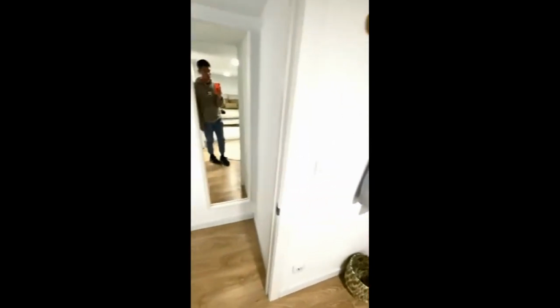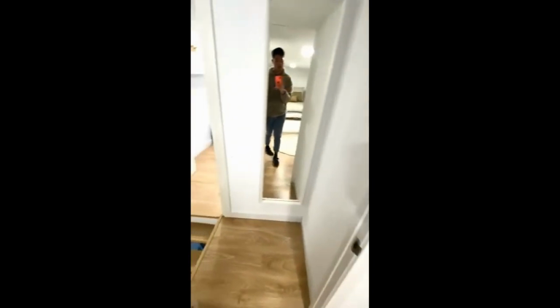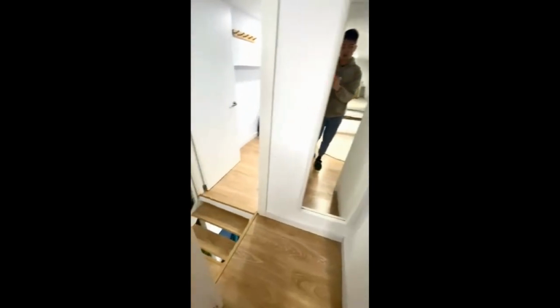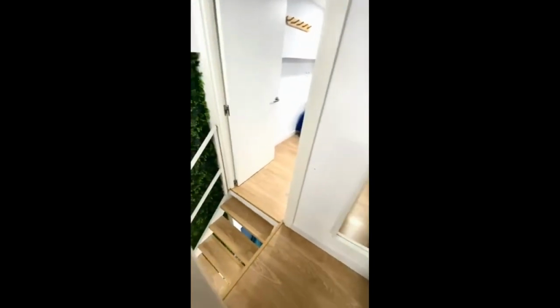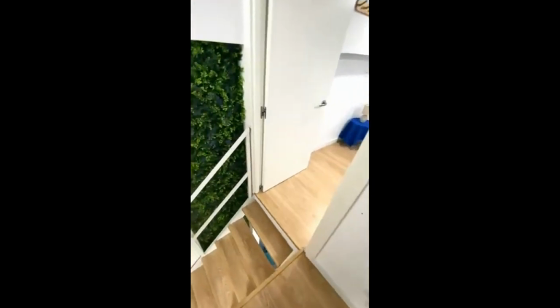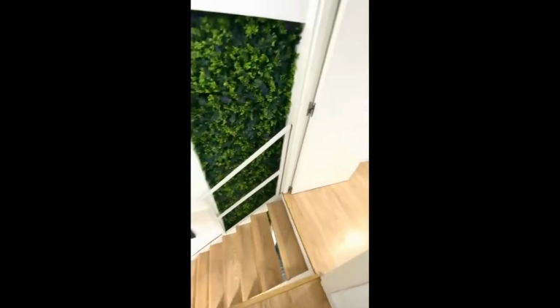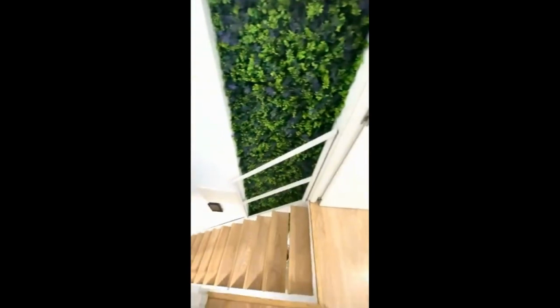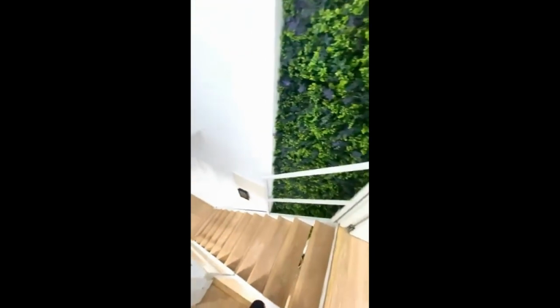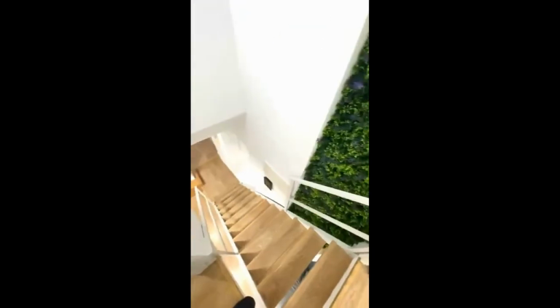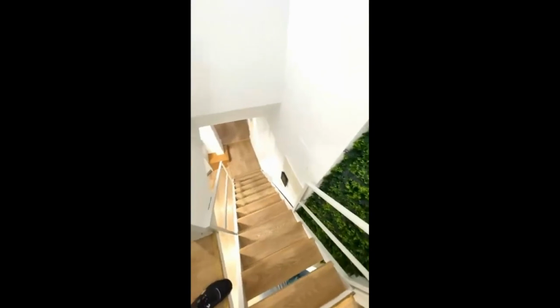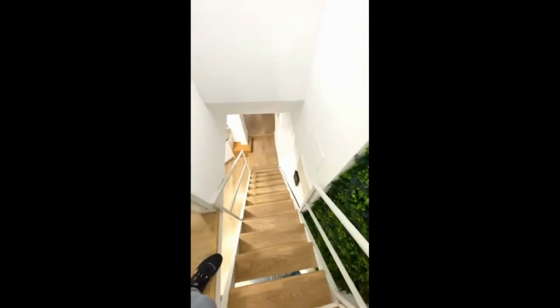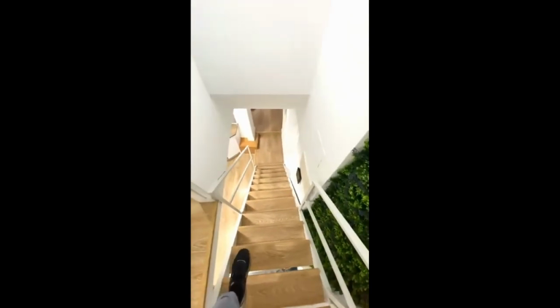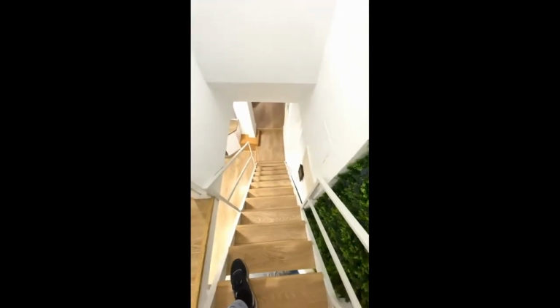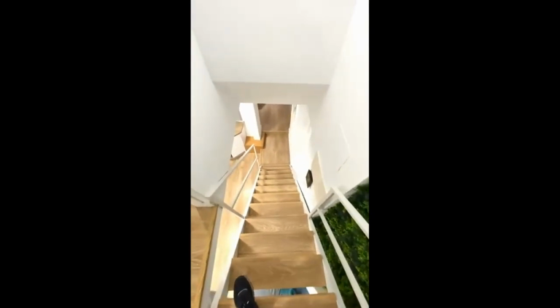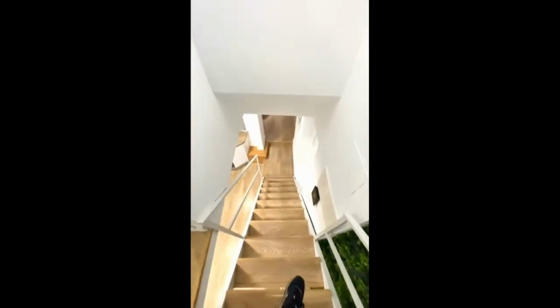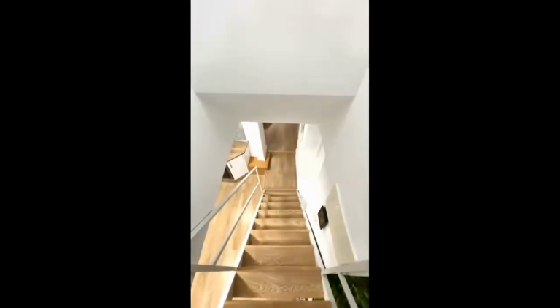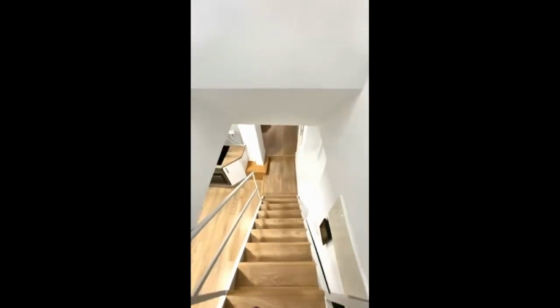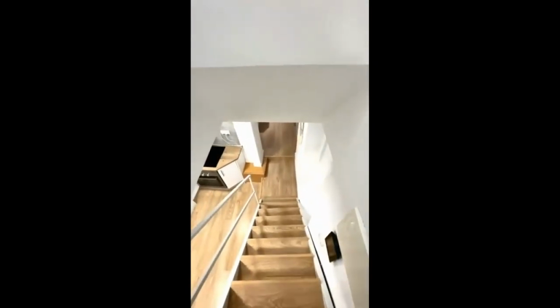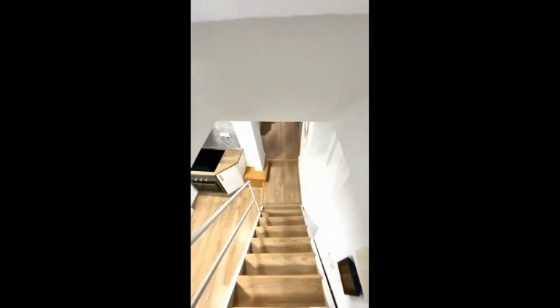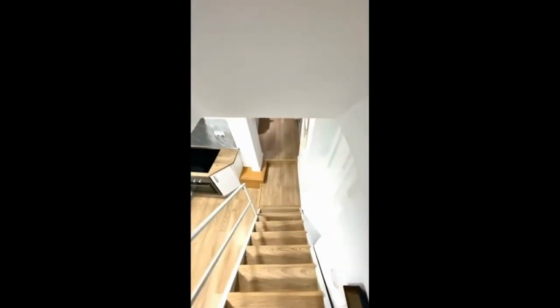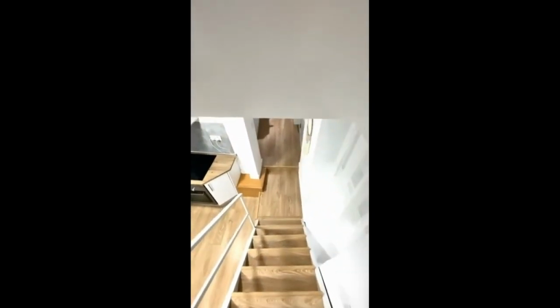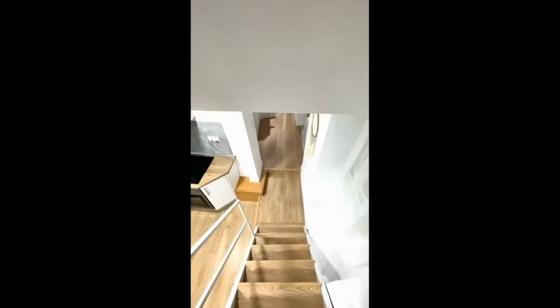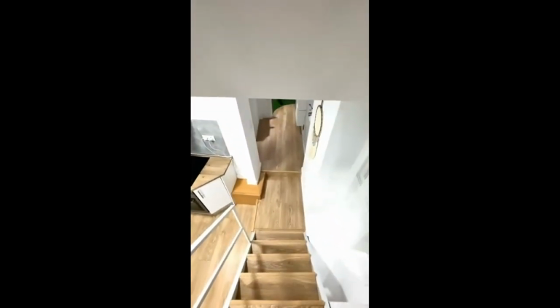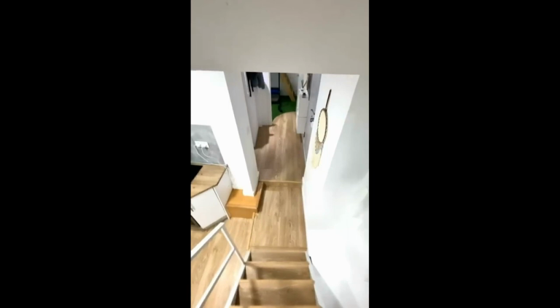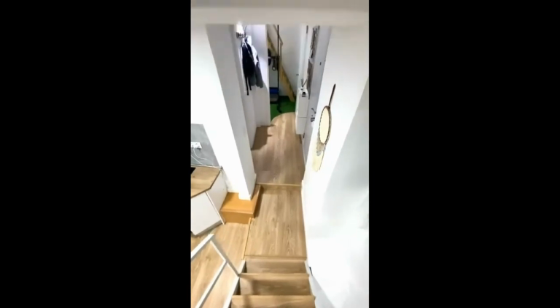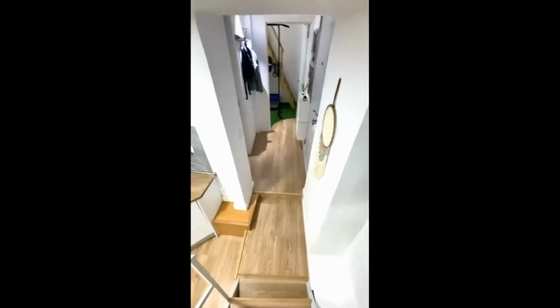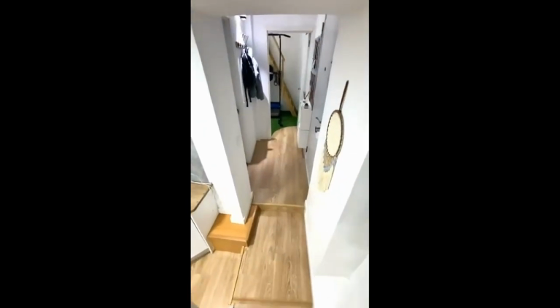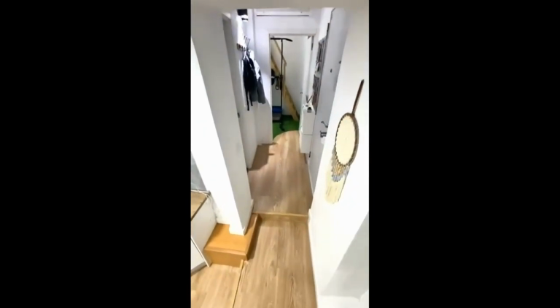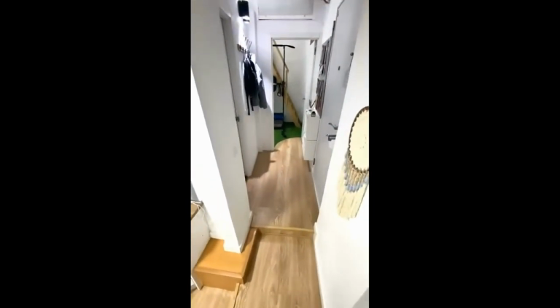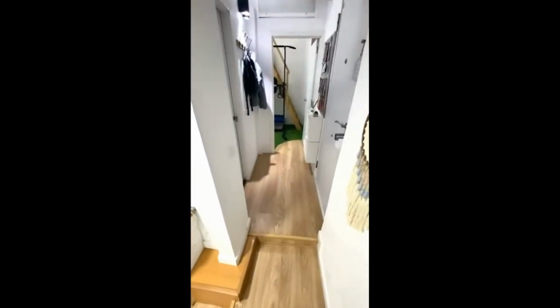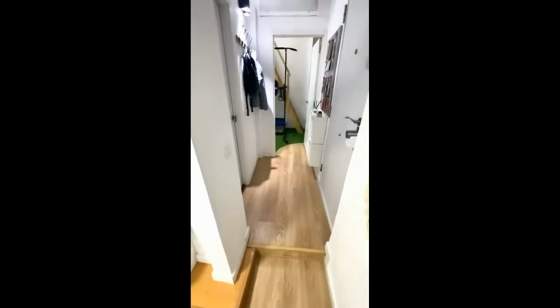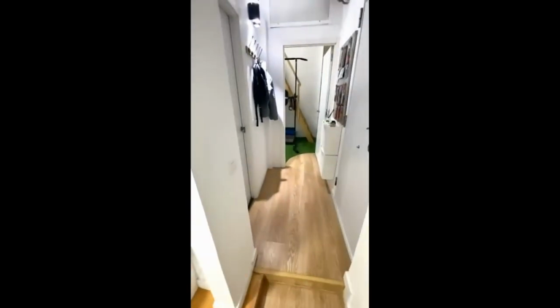So if you just go back downstairs, that area is for the bathroom and the other living area of the apartment.